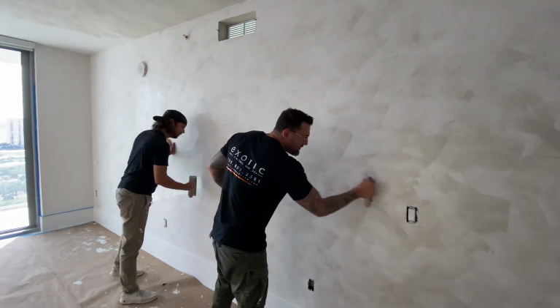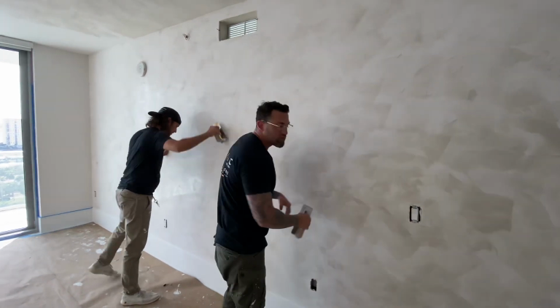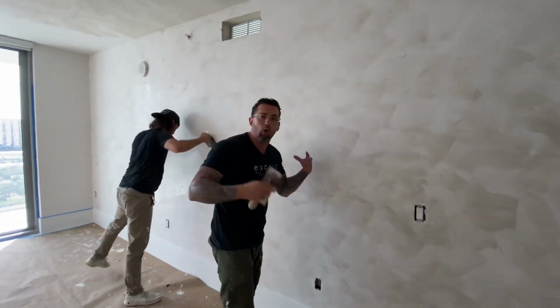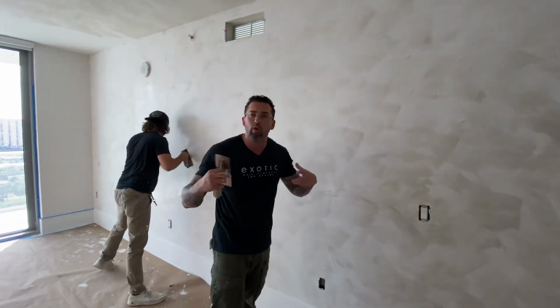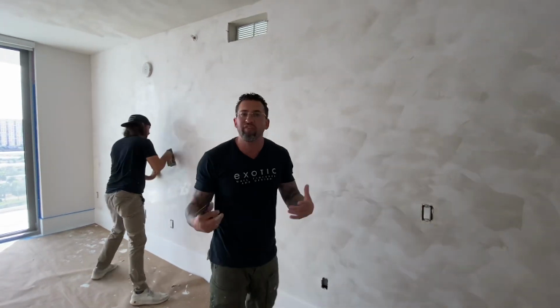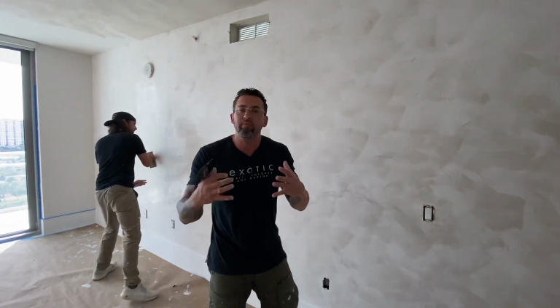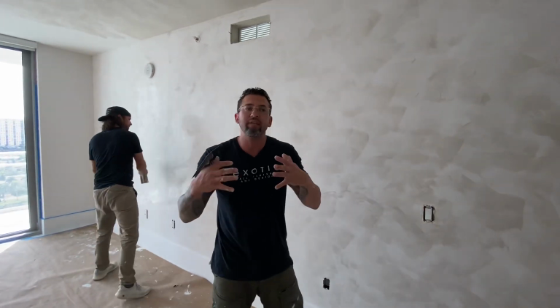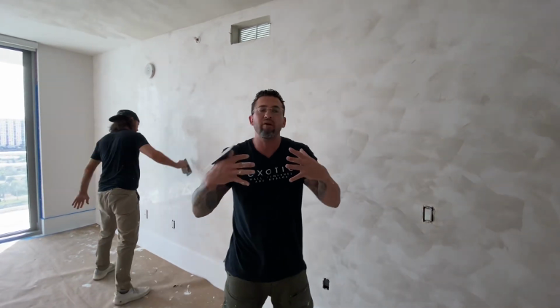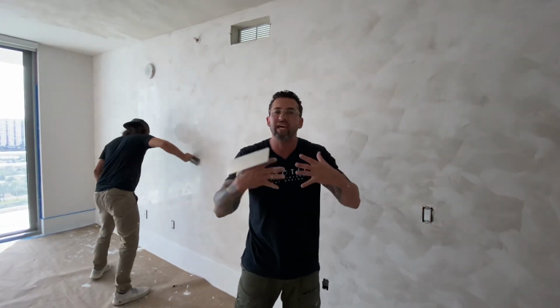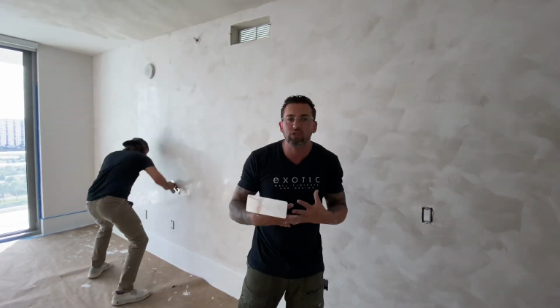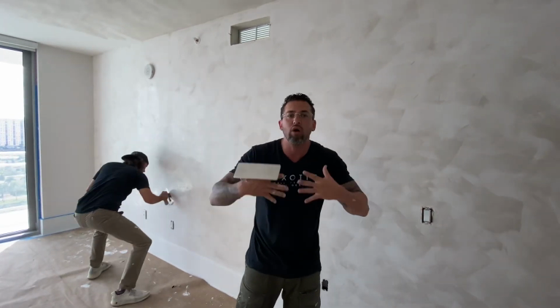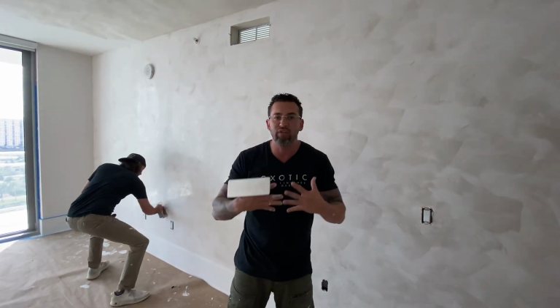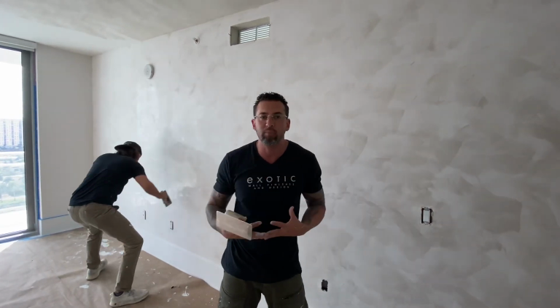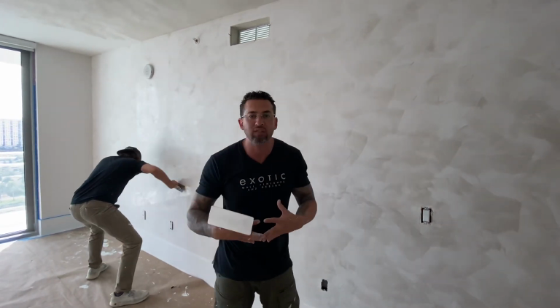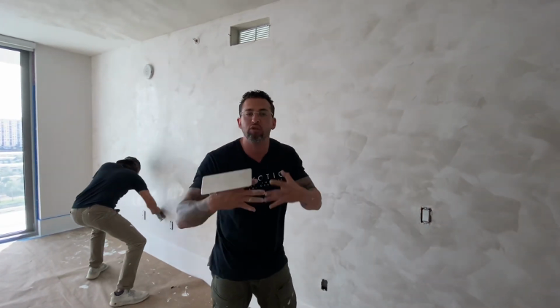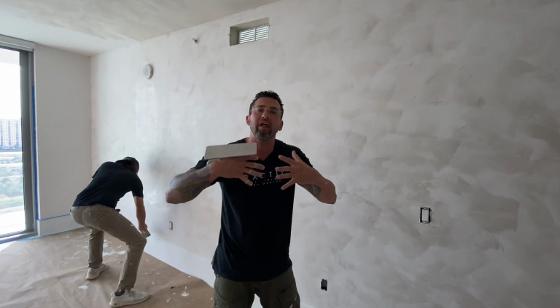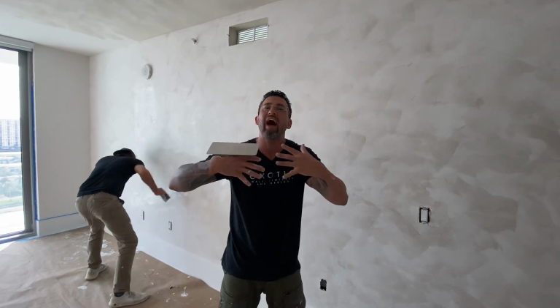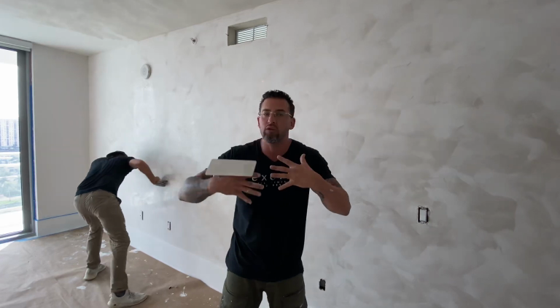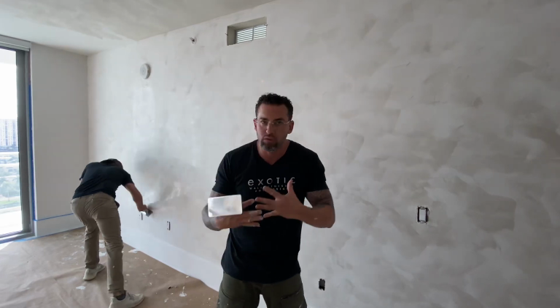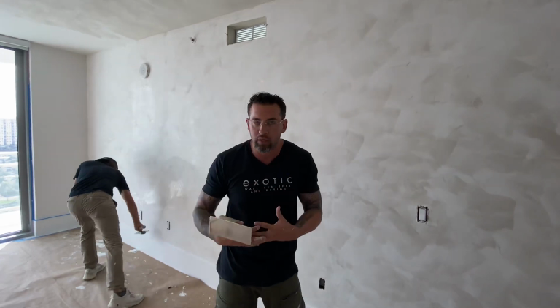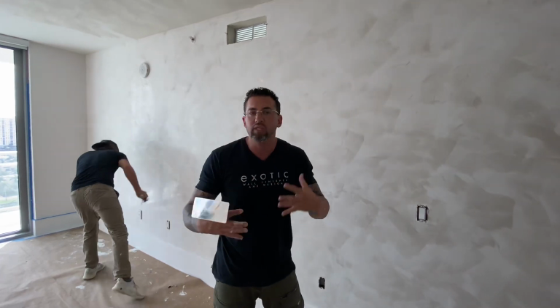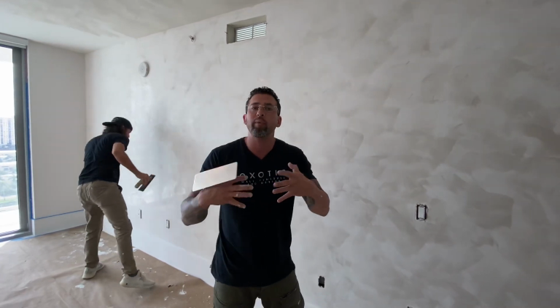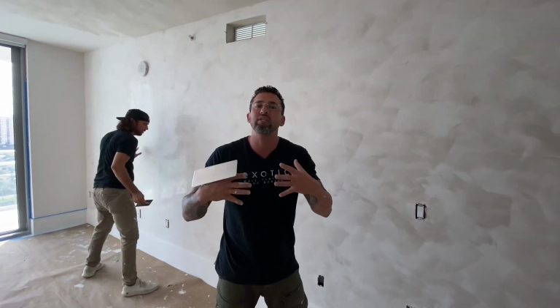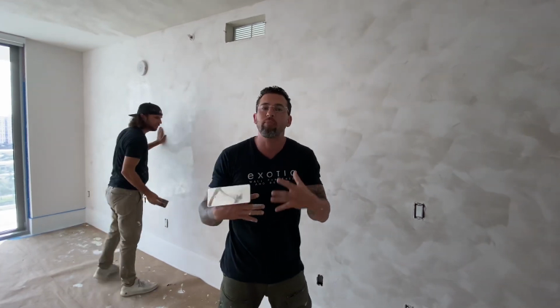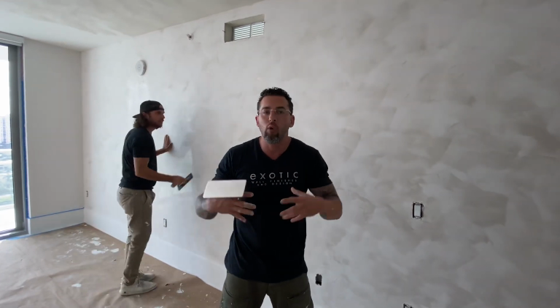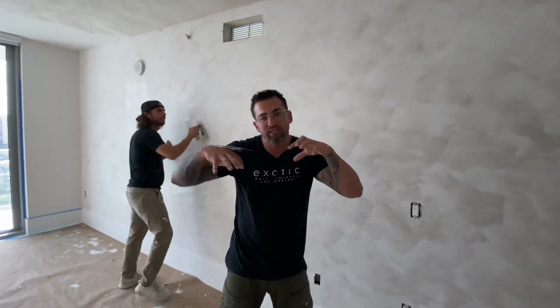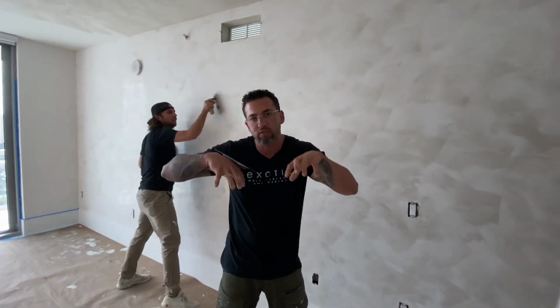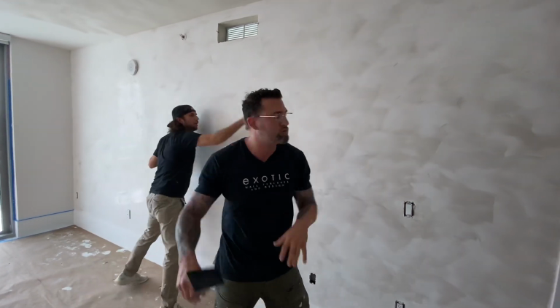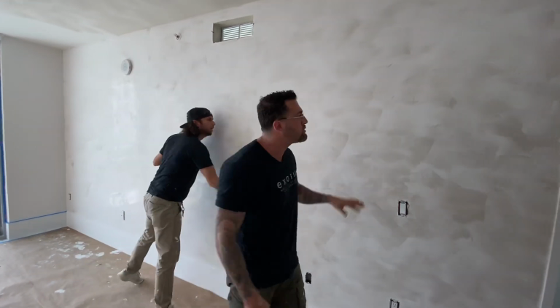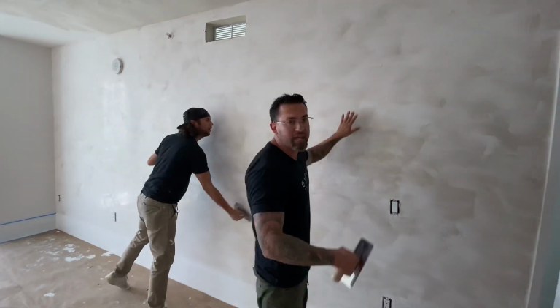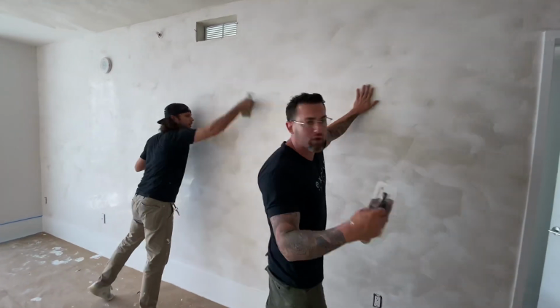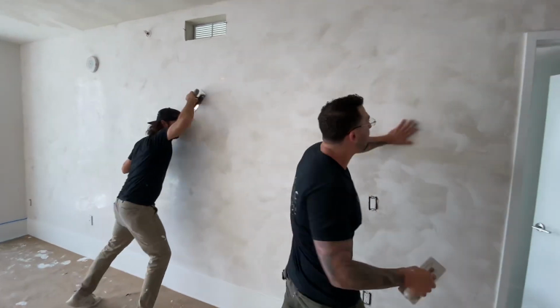This is an old world effect, meaning that we have a texture on the Vintage Plaster. So you're going to have highs and lows on it. So when I put the Silver Pro White to fall into the cracks.